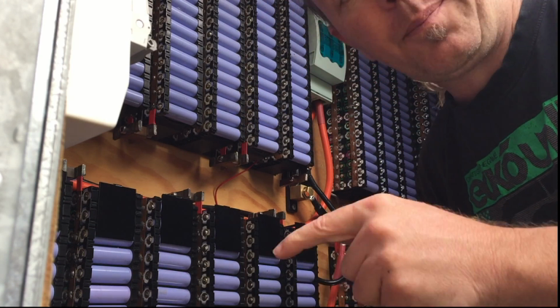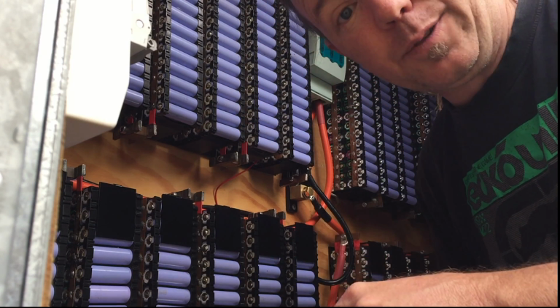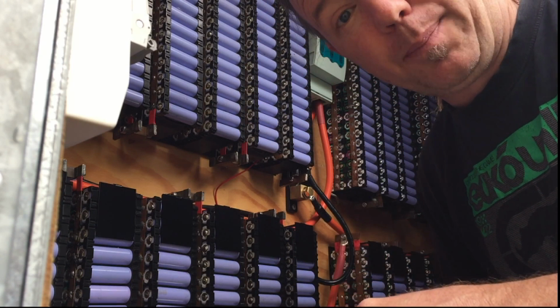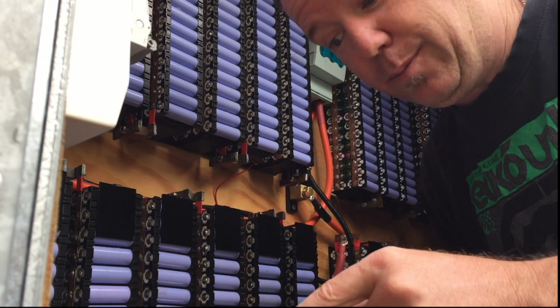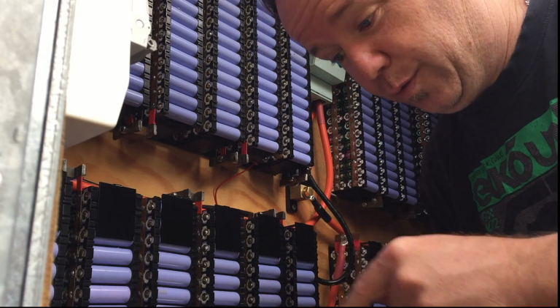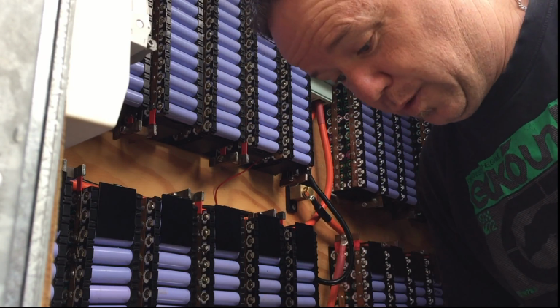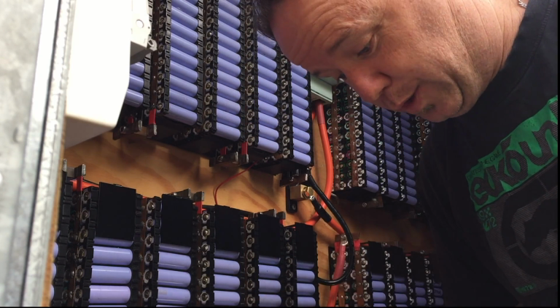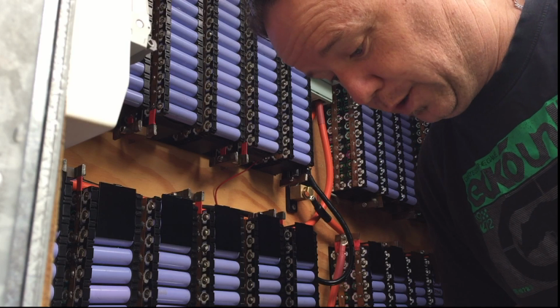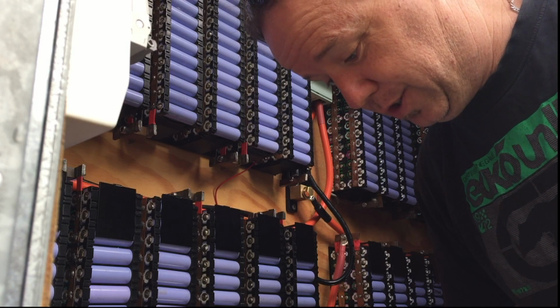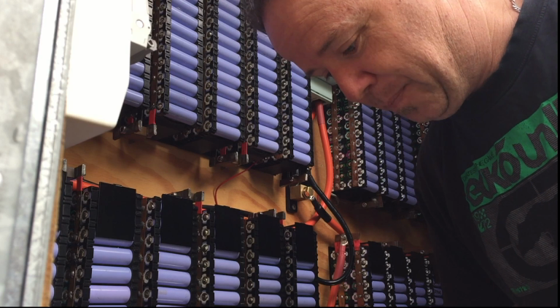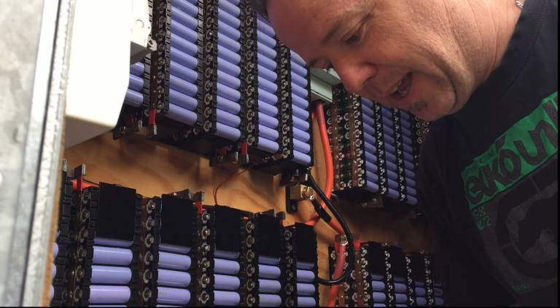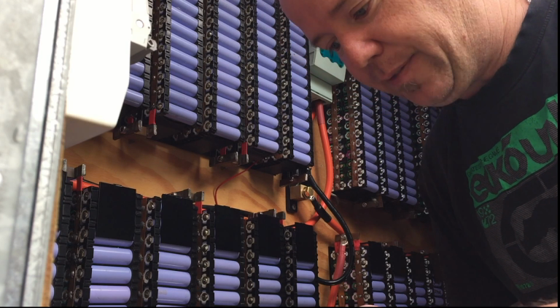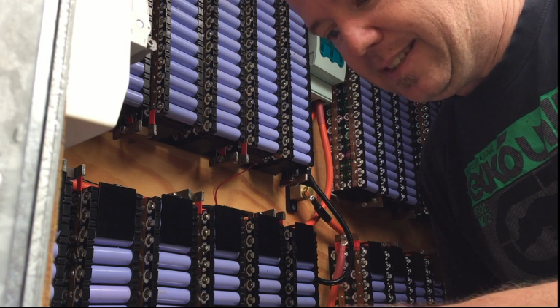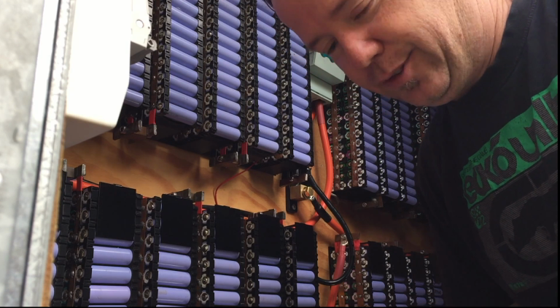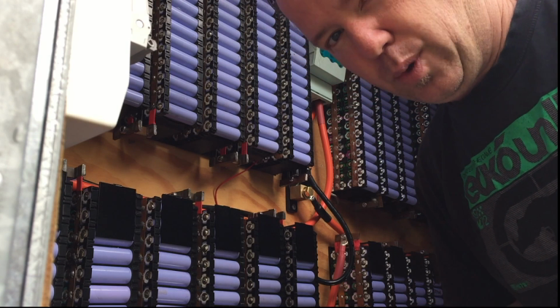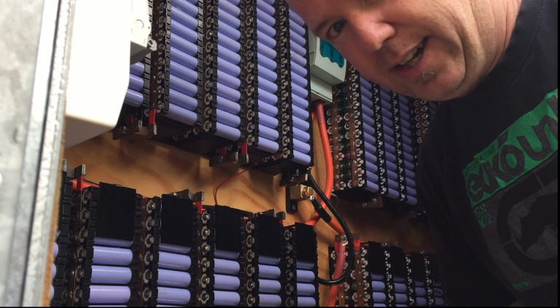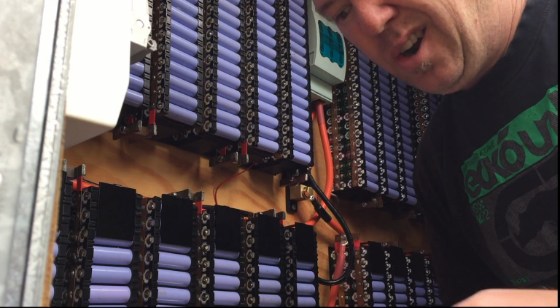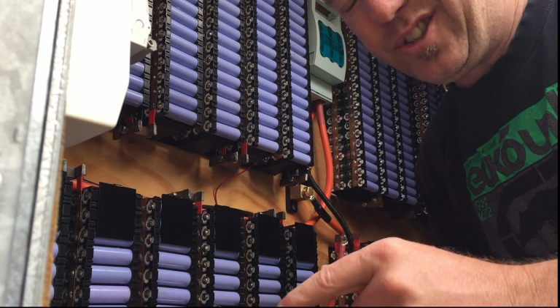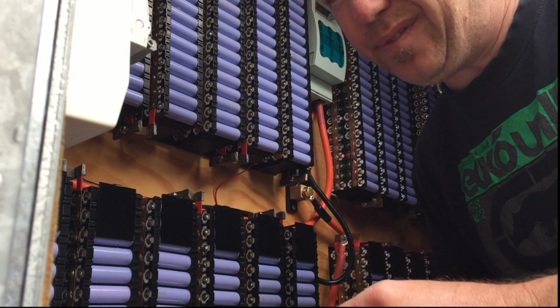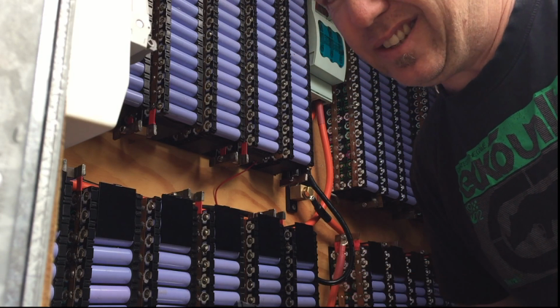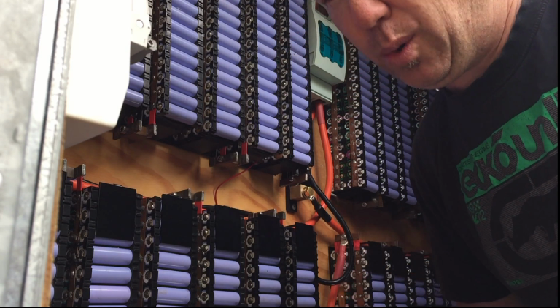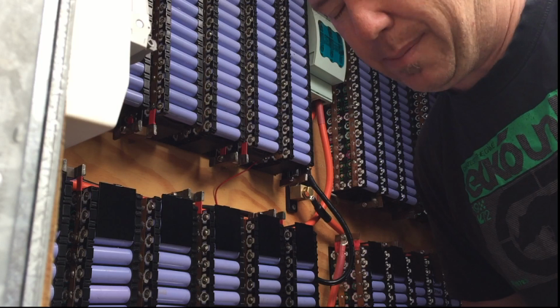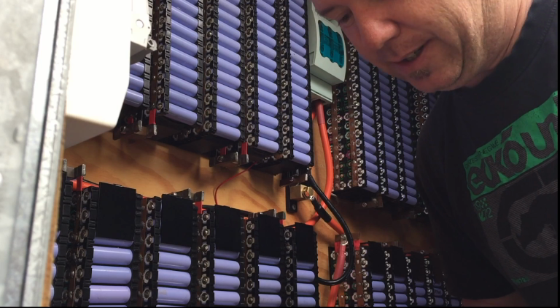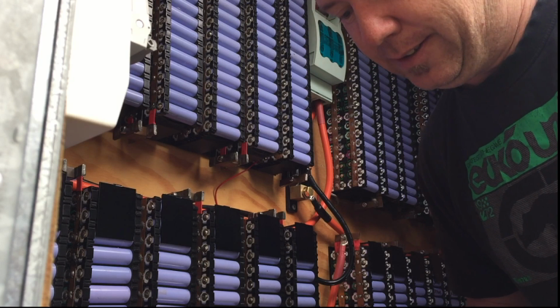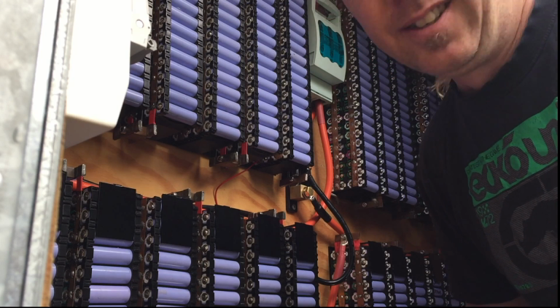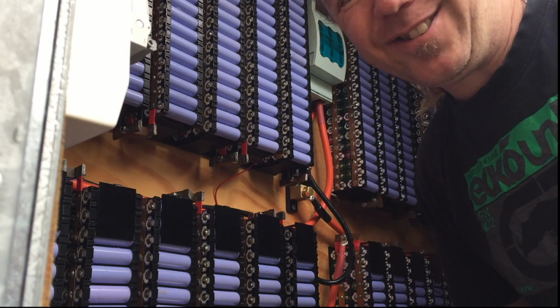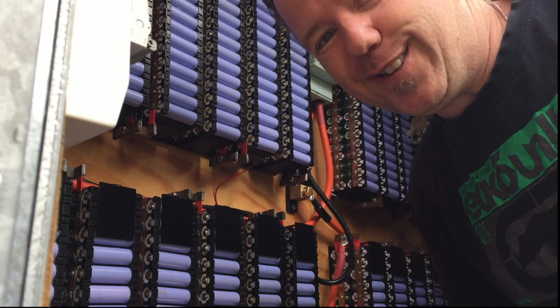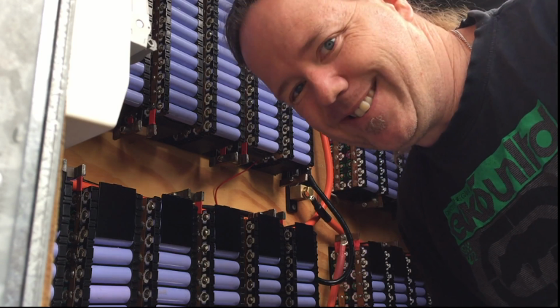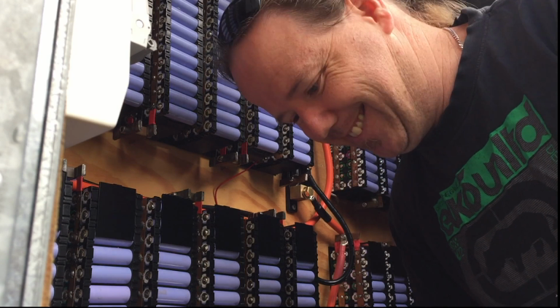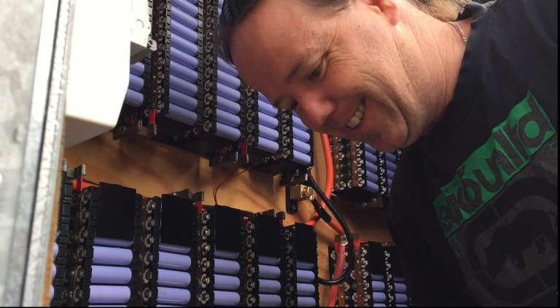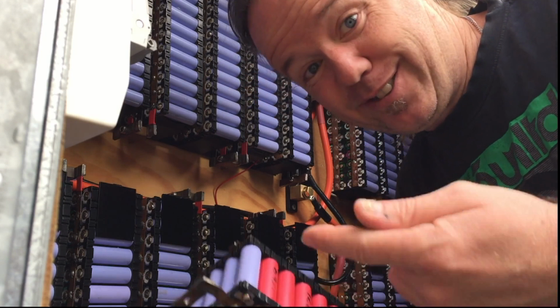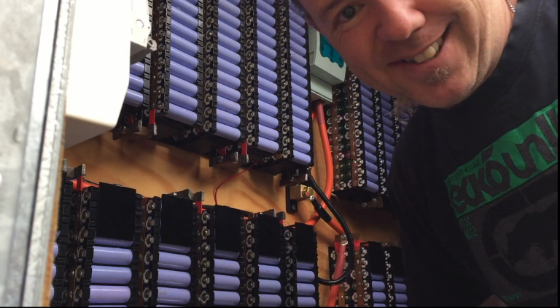I'm going to pull this pack apart, do individual cell voltages, and see if any cells have brought it down or if it's just the fact that it's a poor, crappy cell. Let's do this. This is a good test.